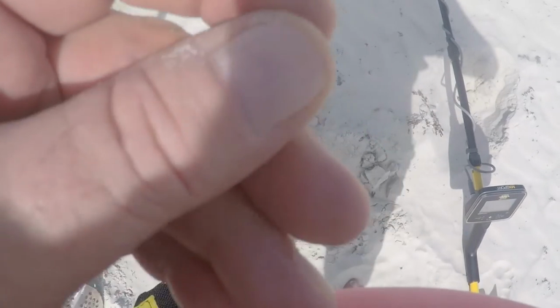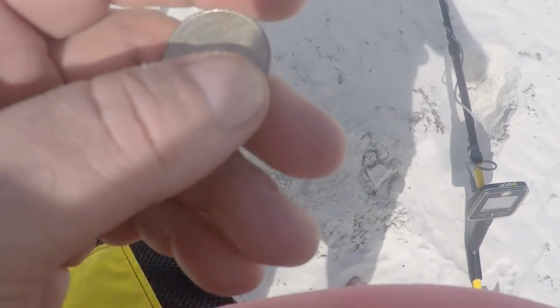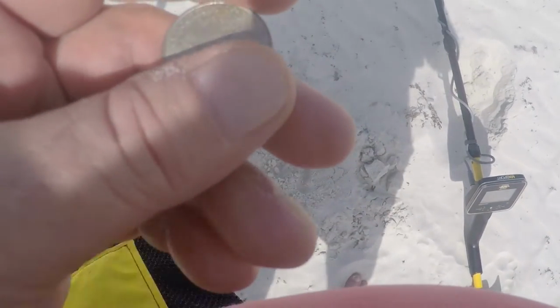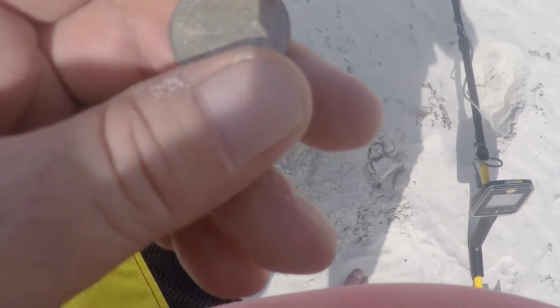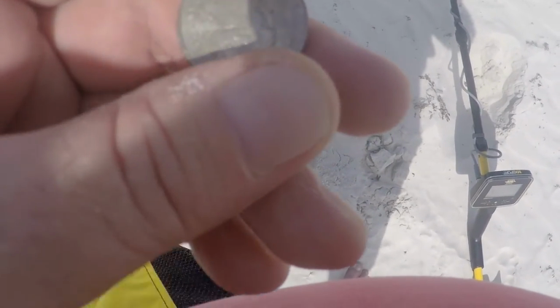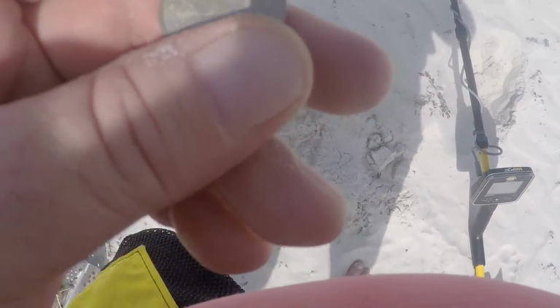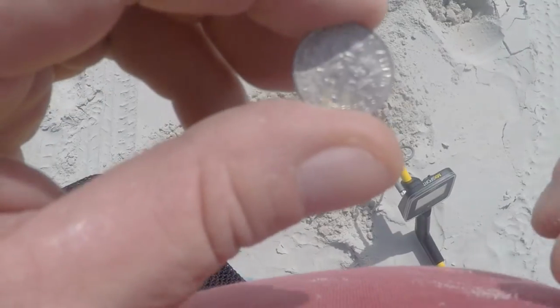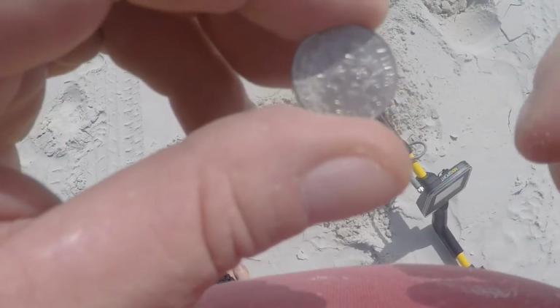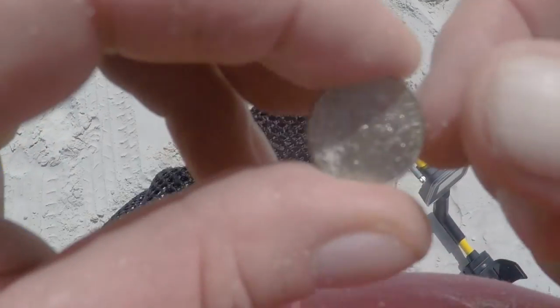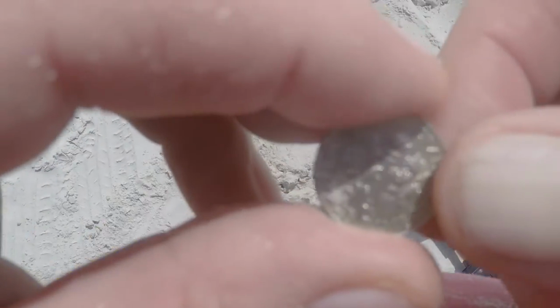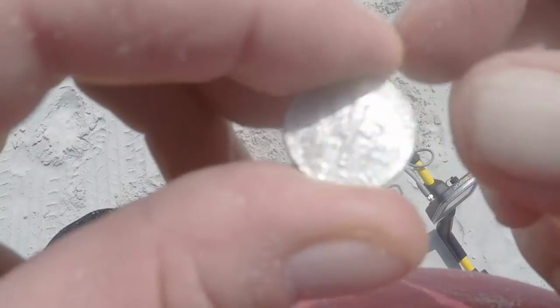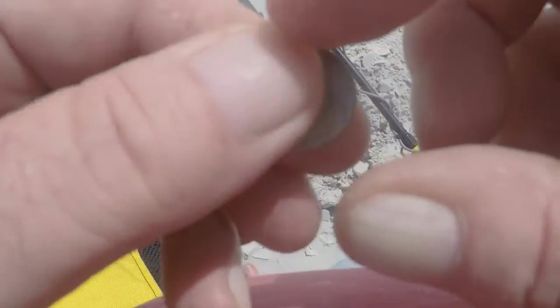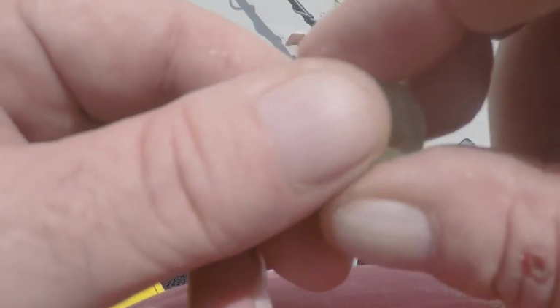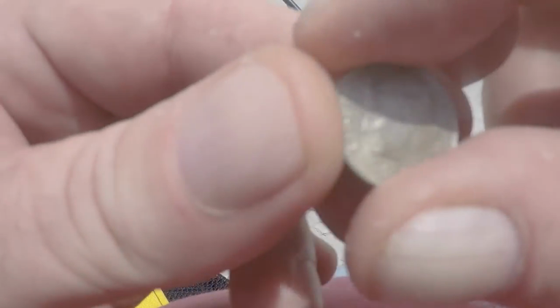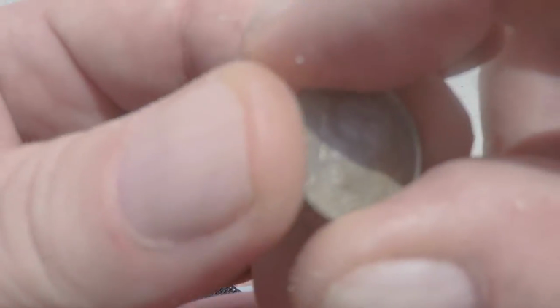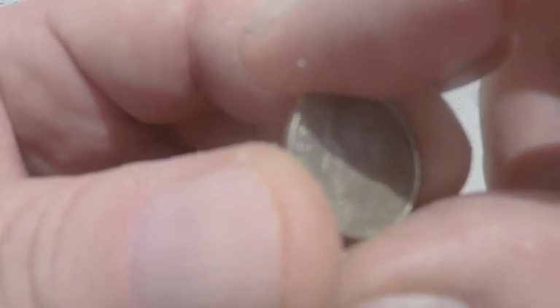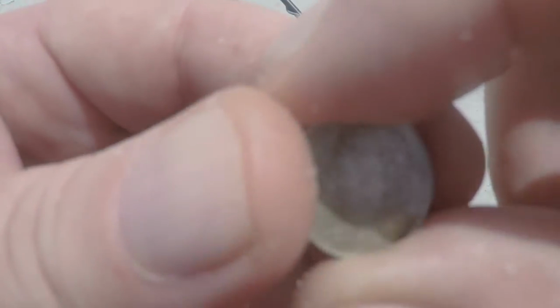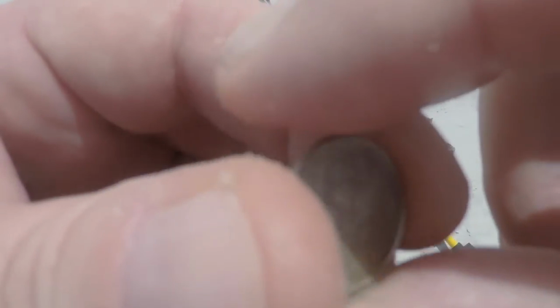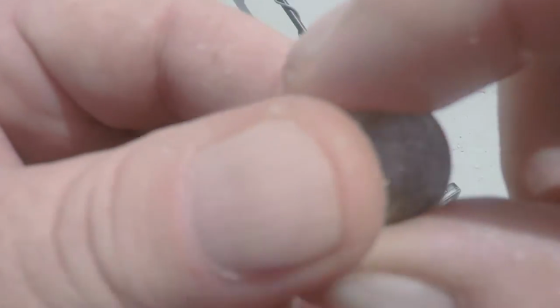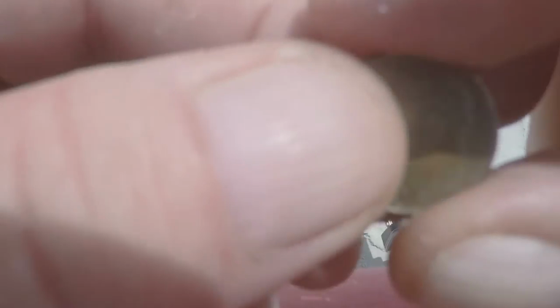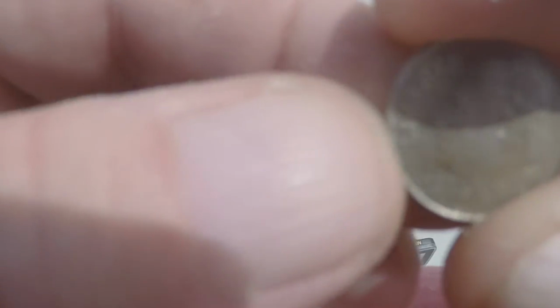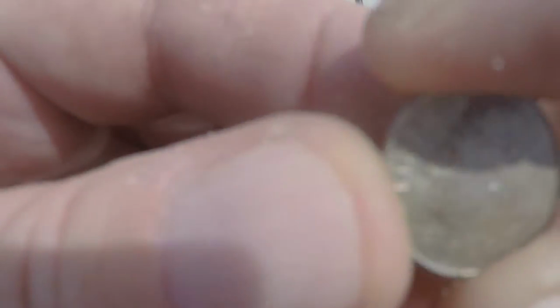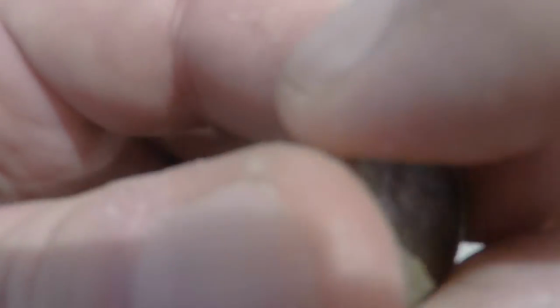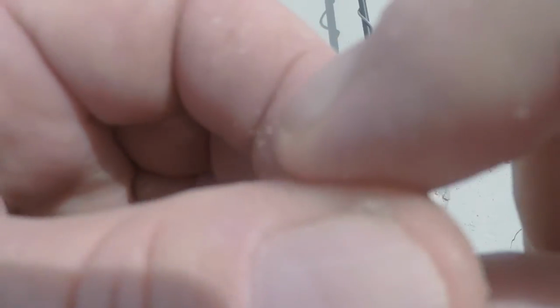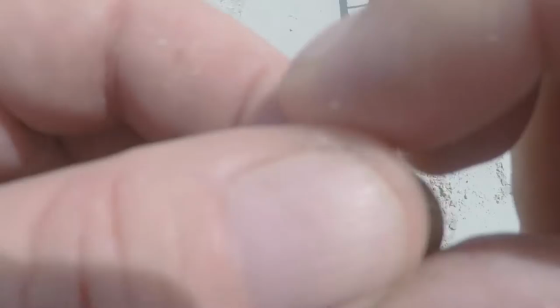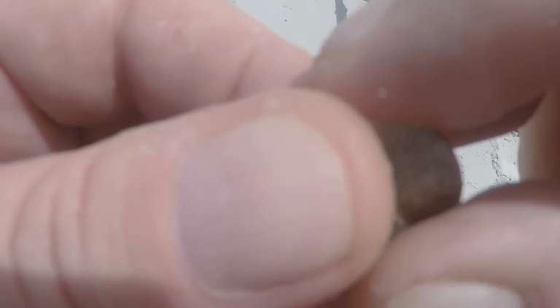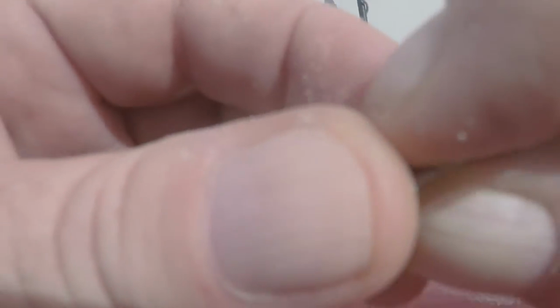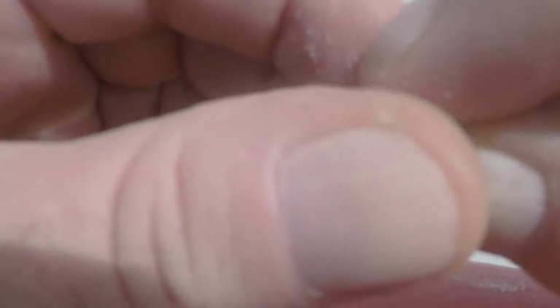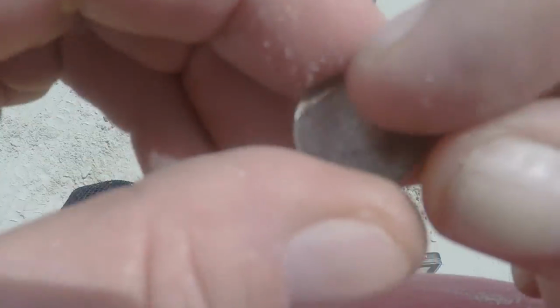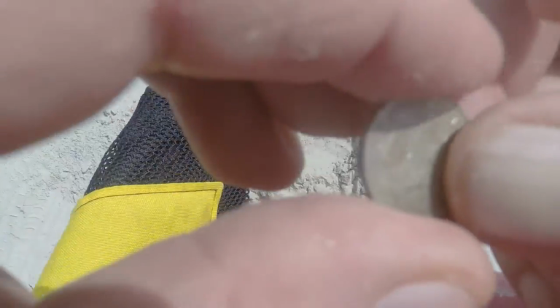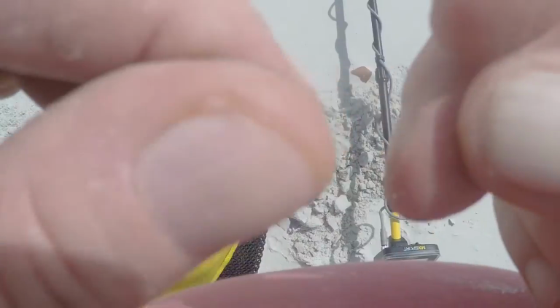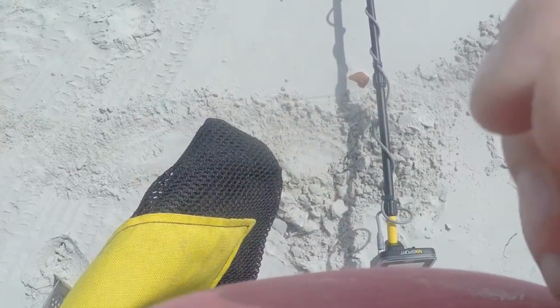I just came across a dime about four inches deep, and there are multiple targets, so it might be a small coin spill. I'll let you know when I hit another target.